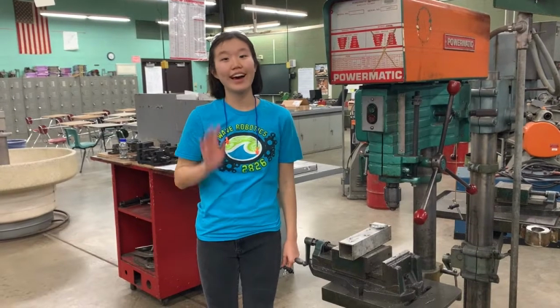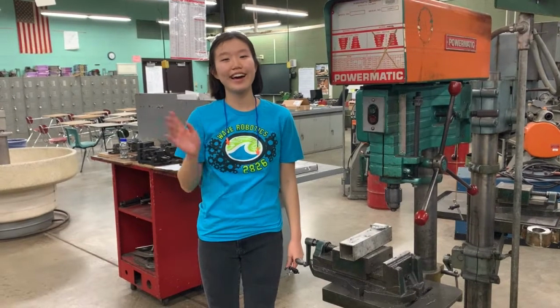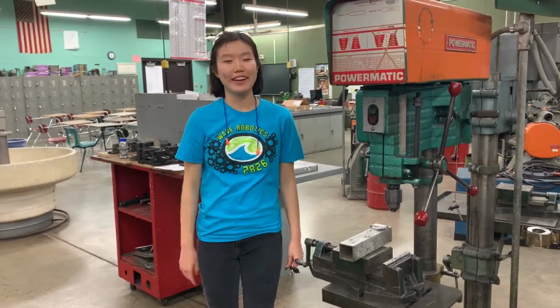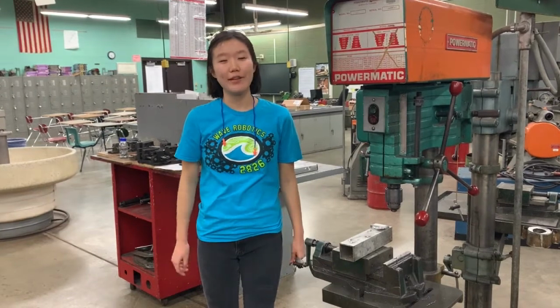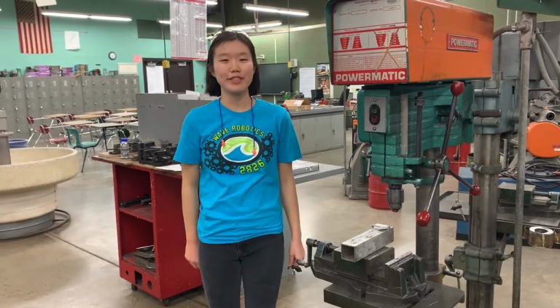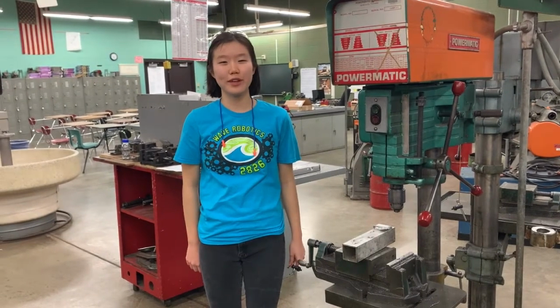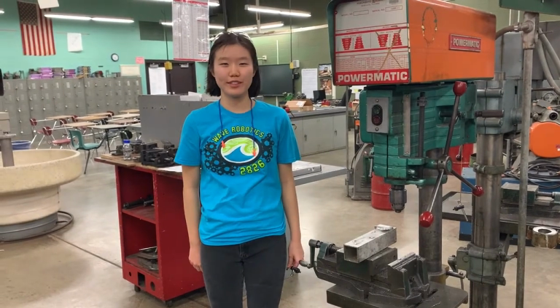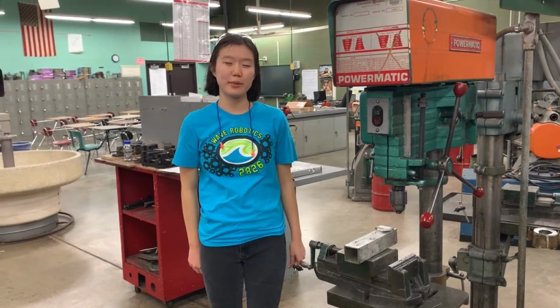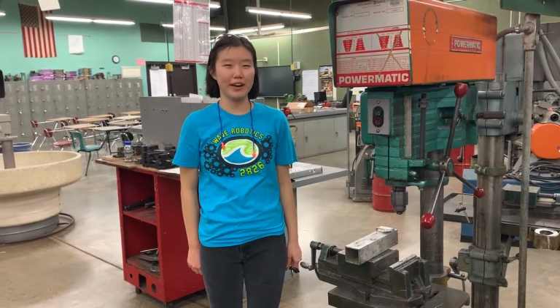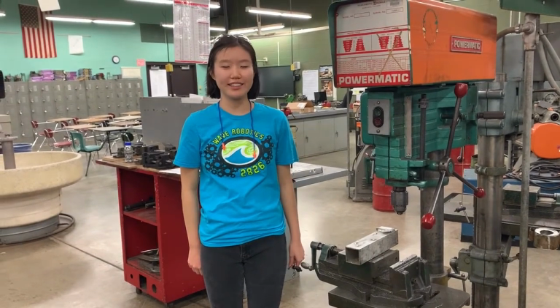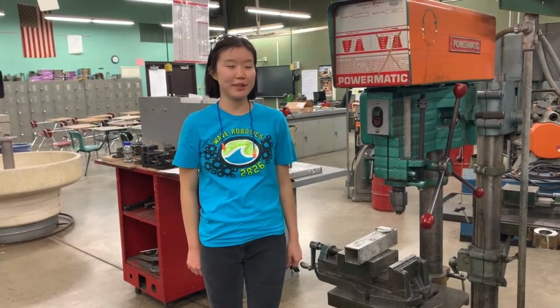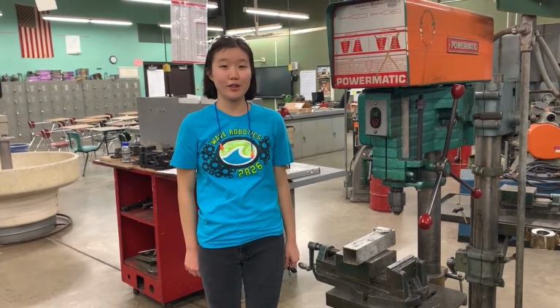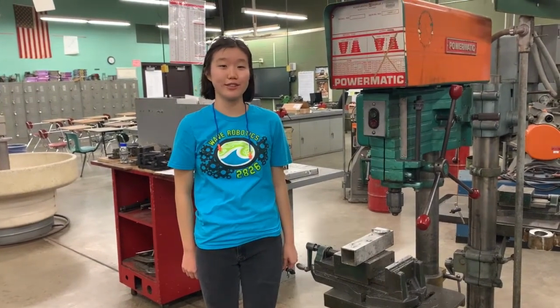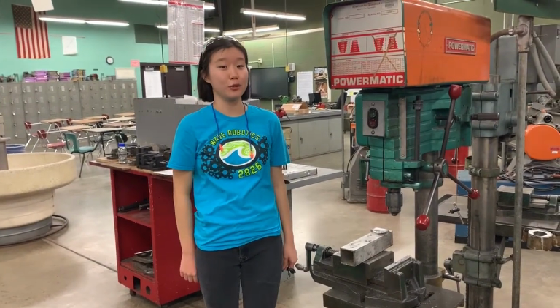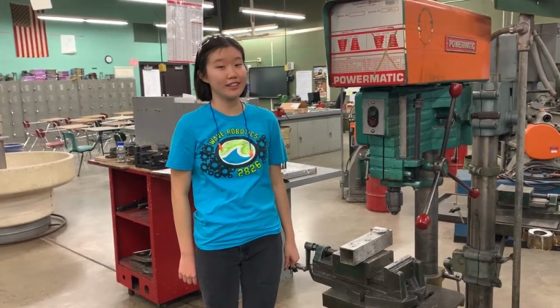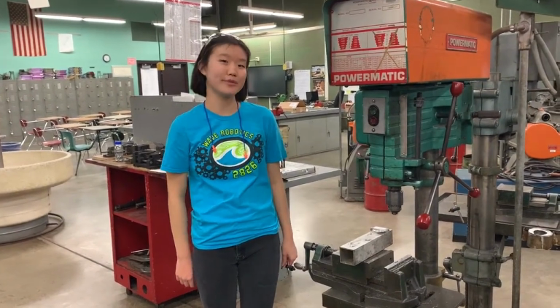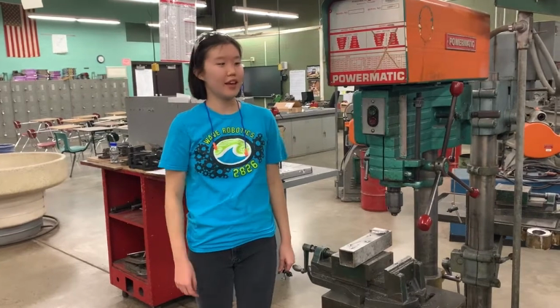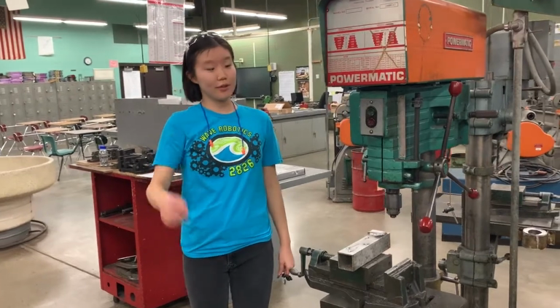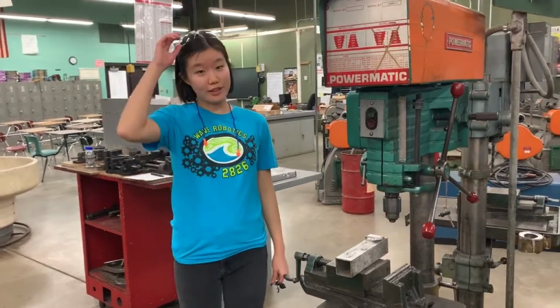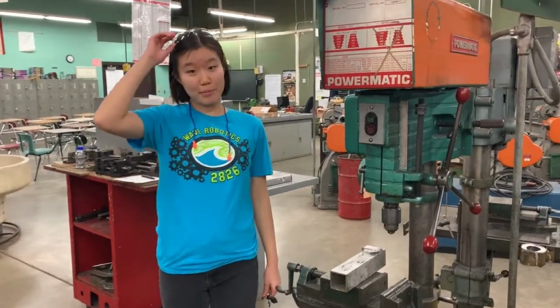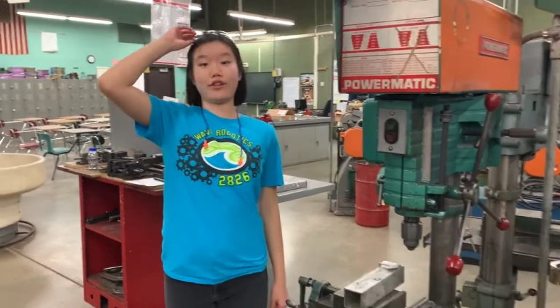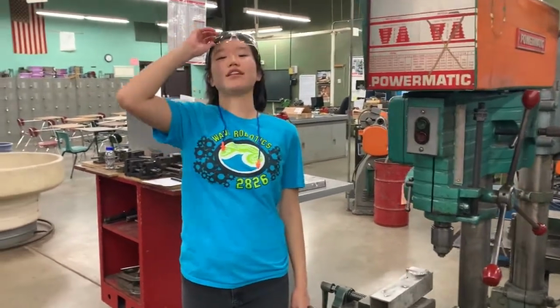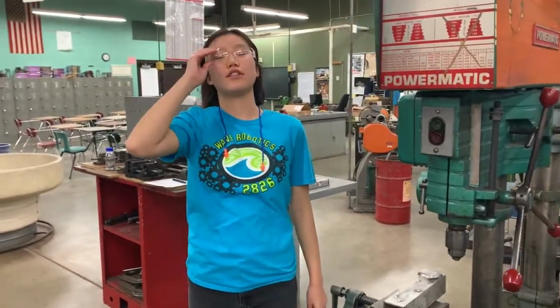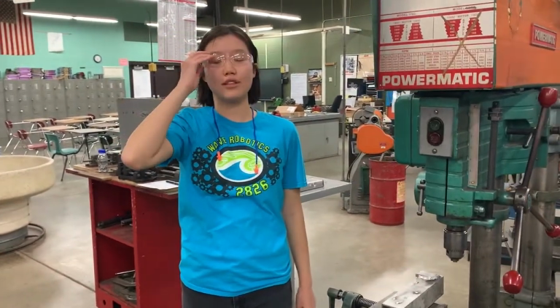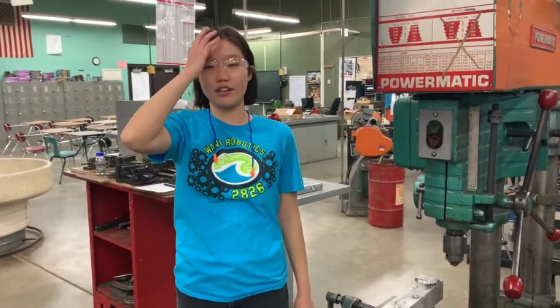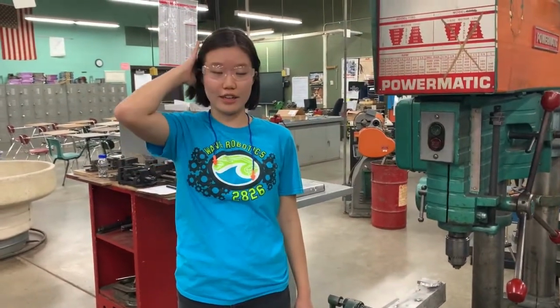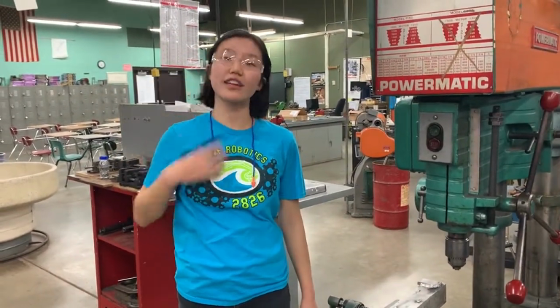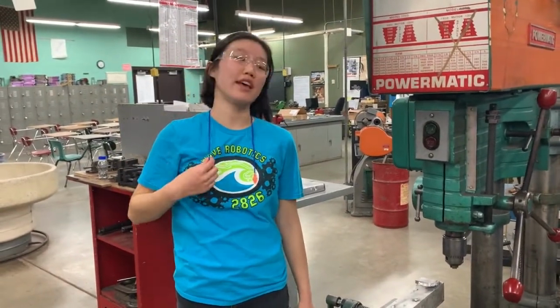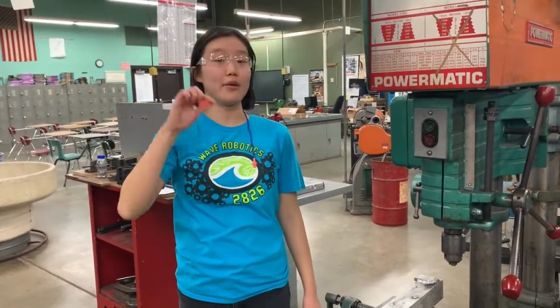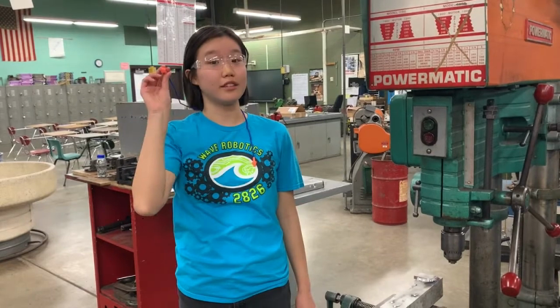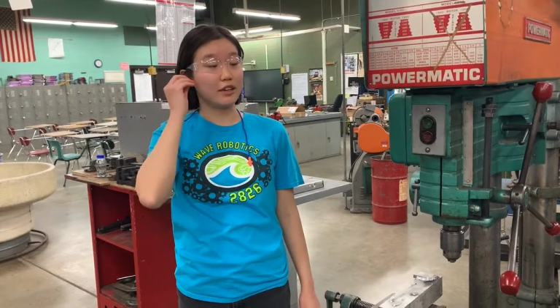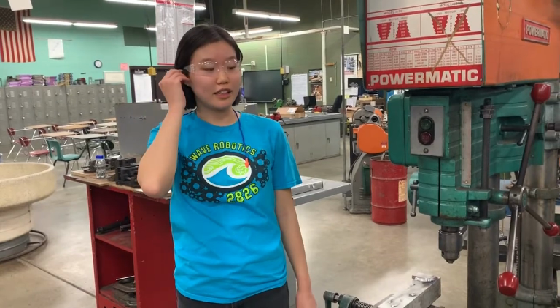Hi, I'm Hannah and I'm from Team 2826 Wave Robotics and I'm going to teach you how to use a drill press. The first step before you do anything is to always put on your safety gear and wear some hearing protection.